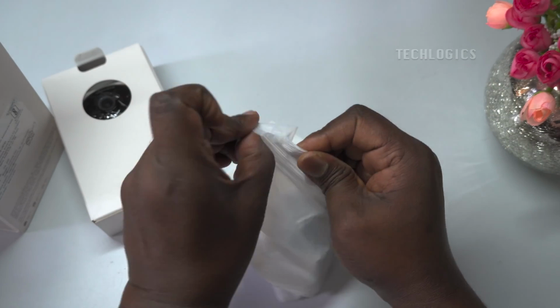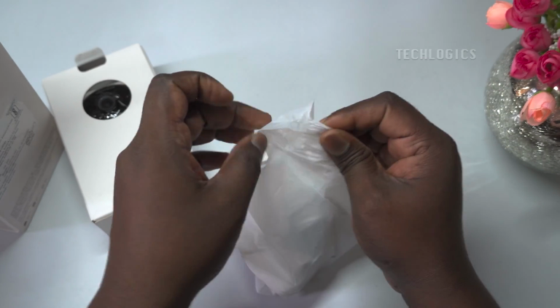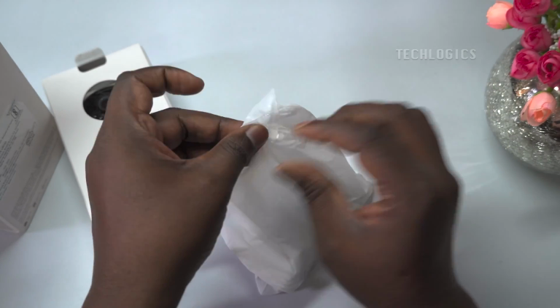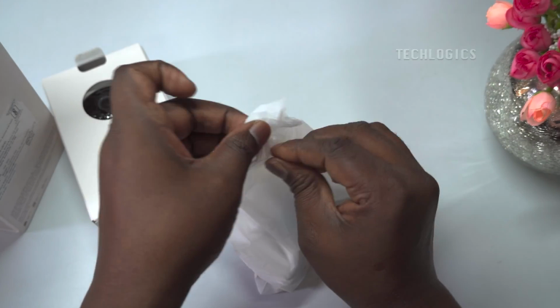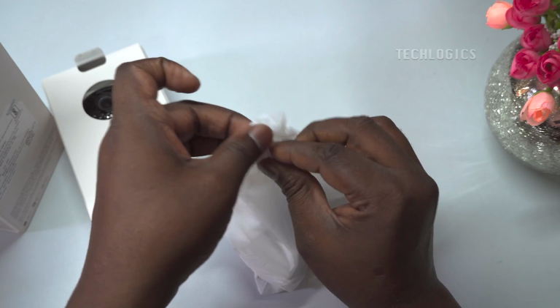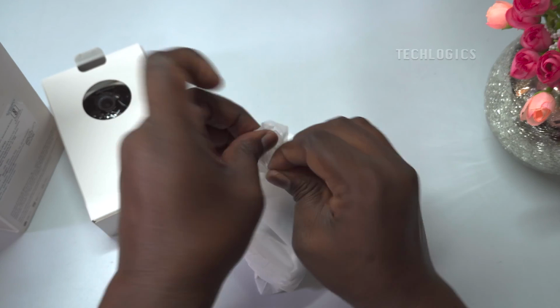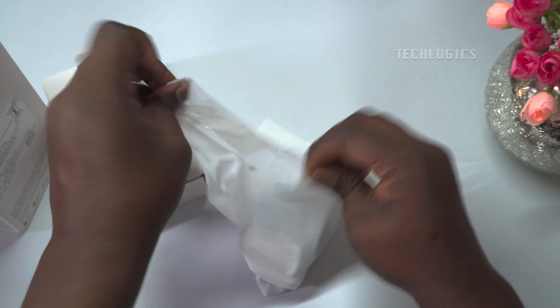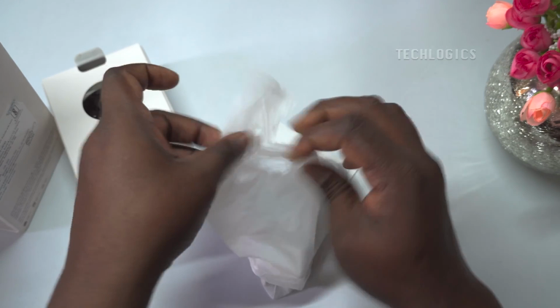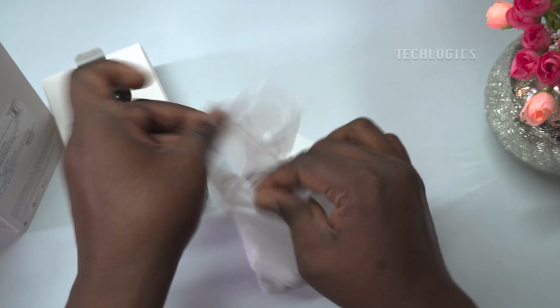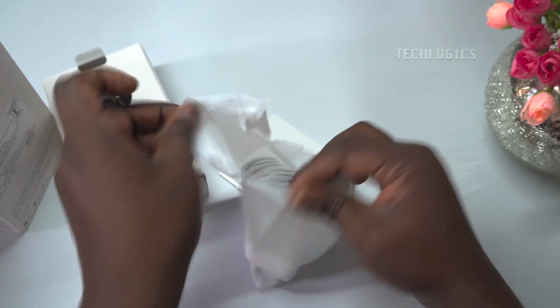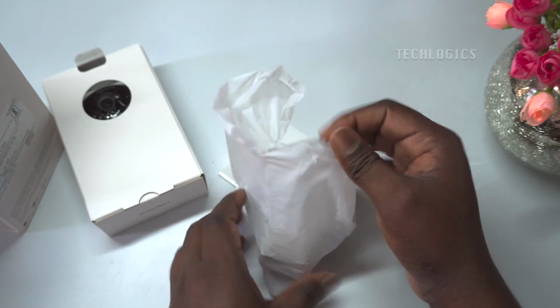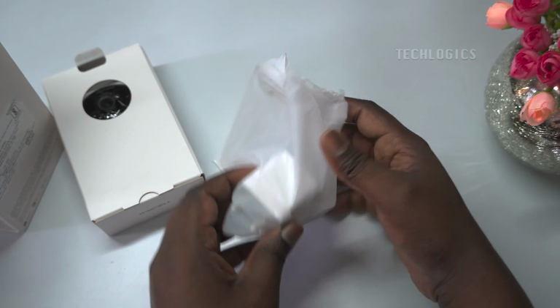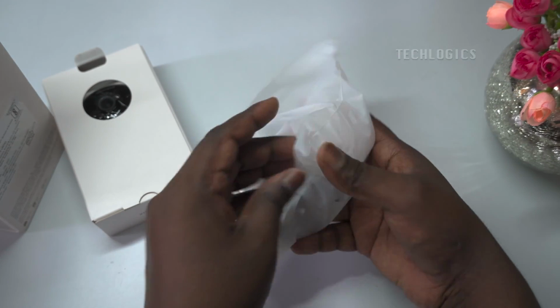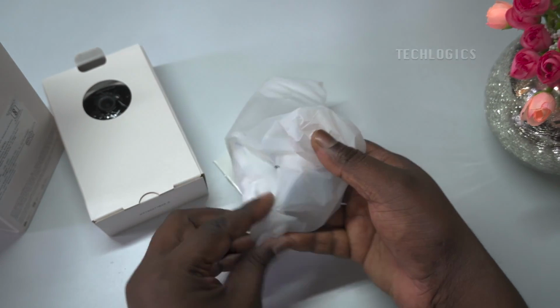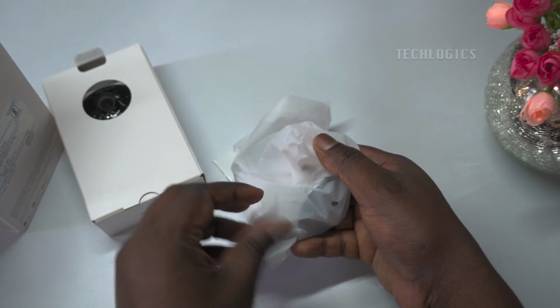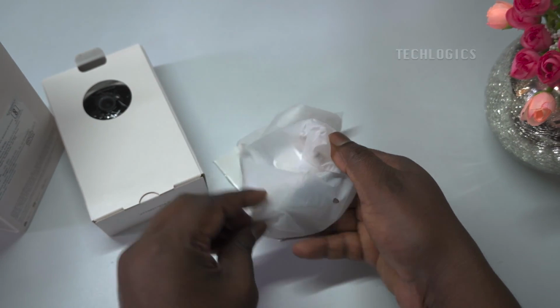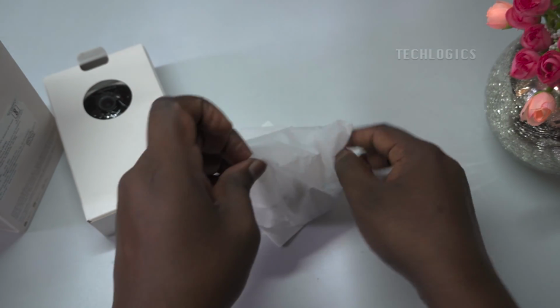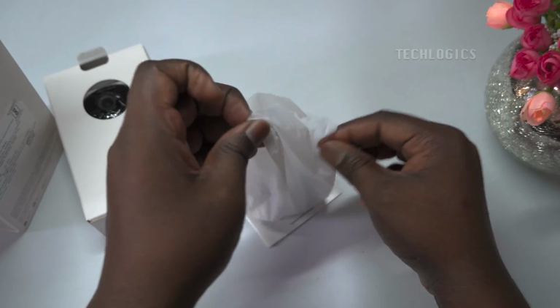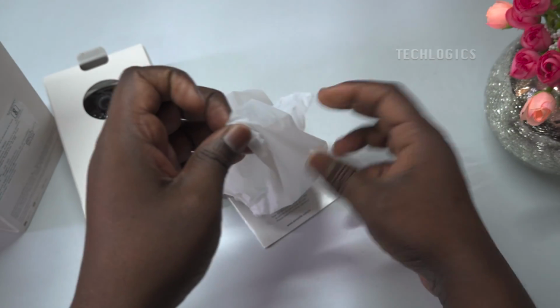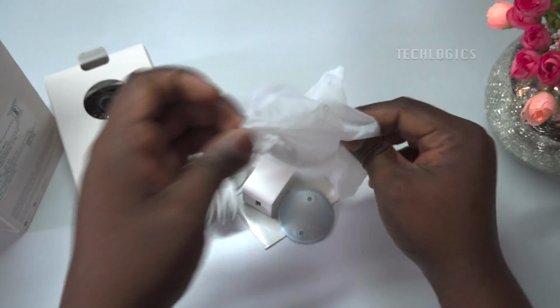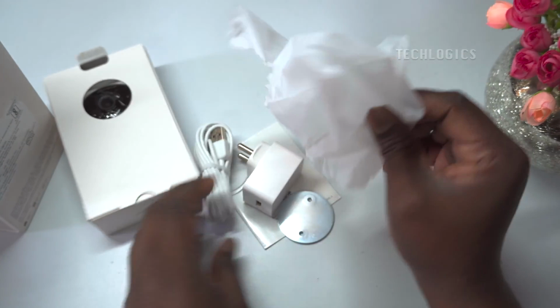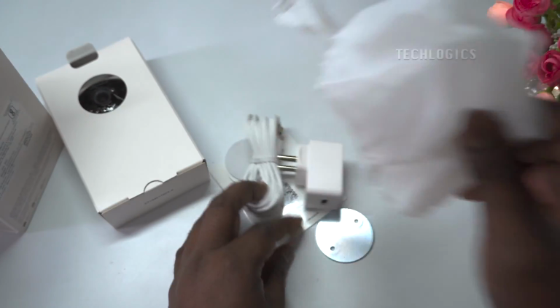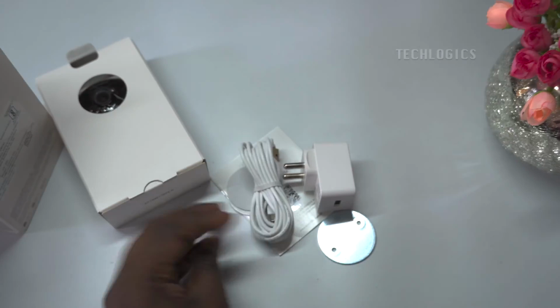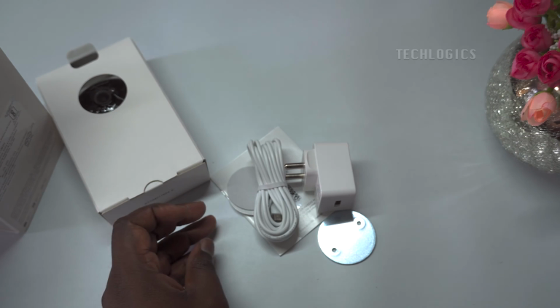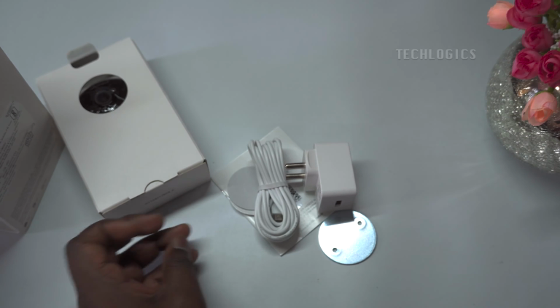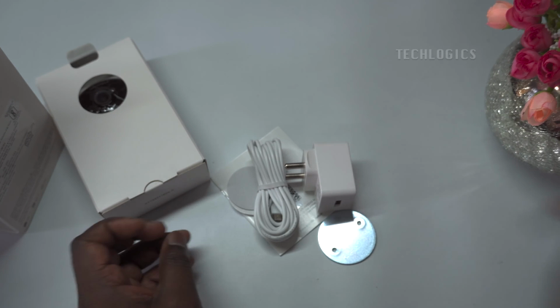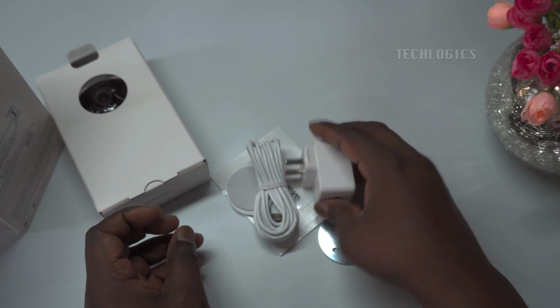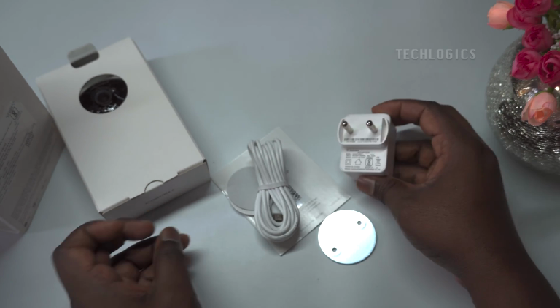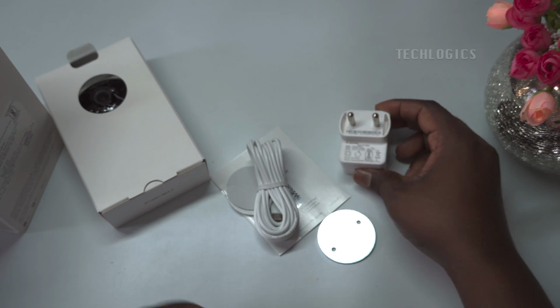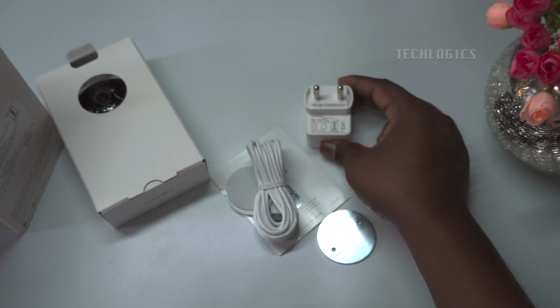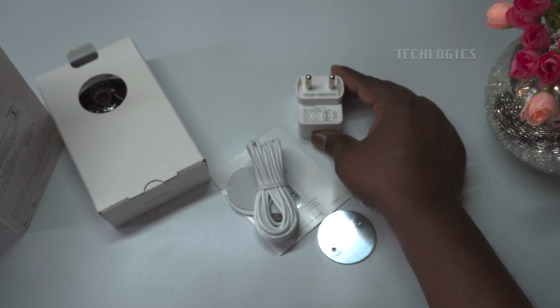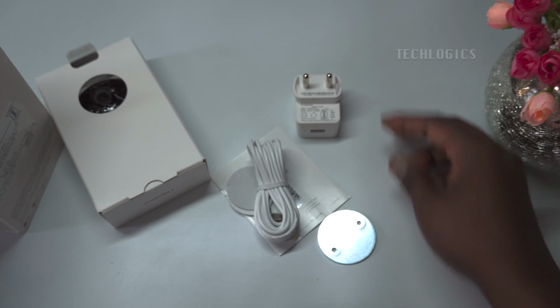This camera comes with the following accessories: a 3-meter USB cable, DC power adapter, foam sticker, metal plate for mounting on the wall or ceiling, and regulatory information.